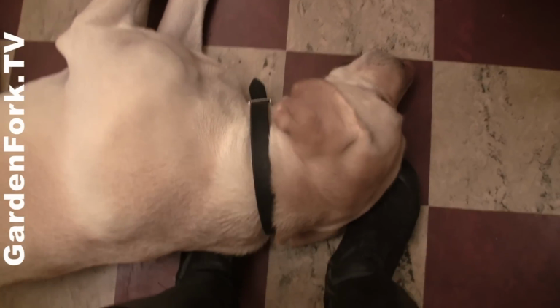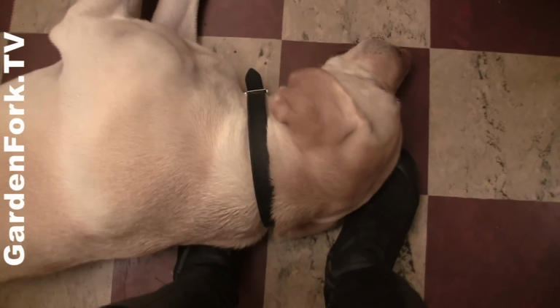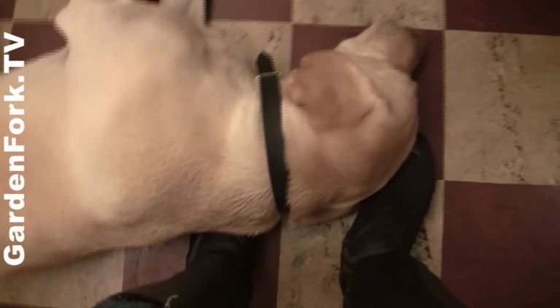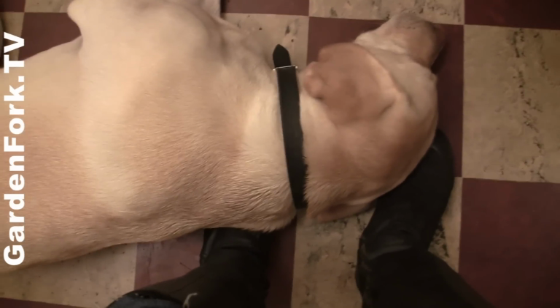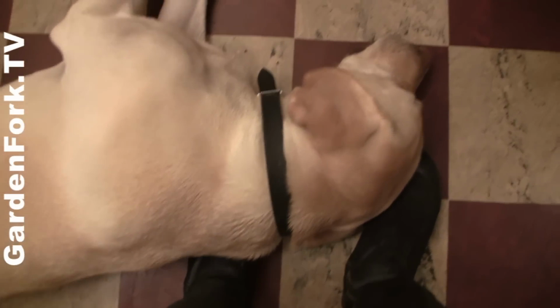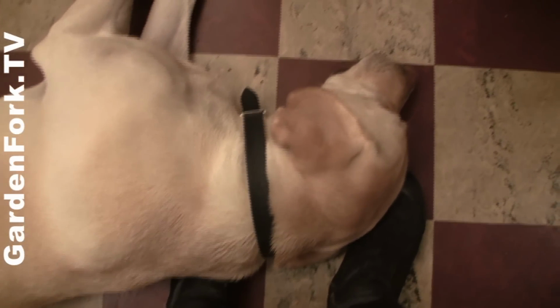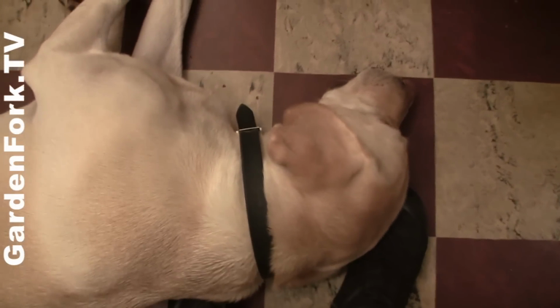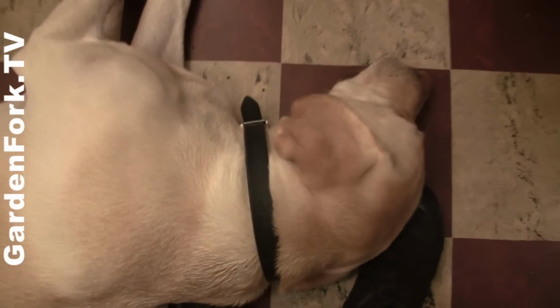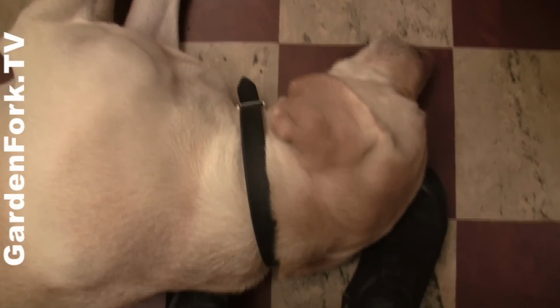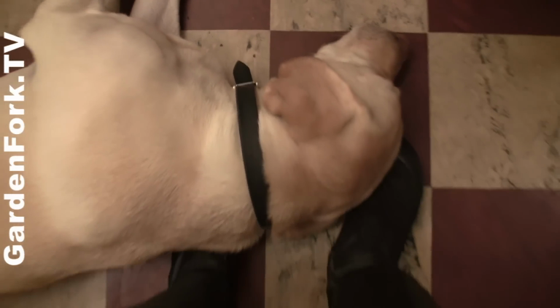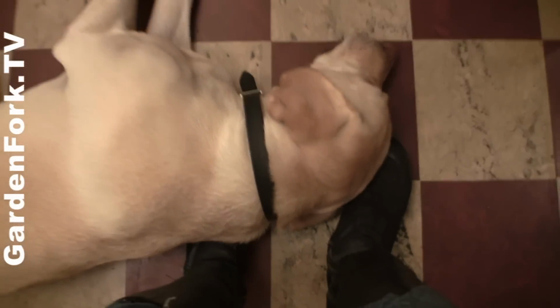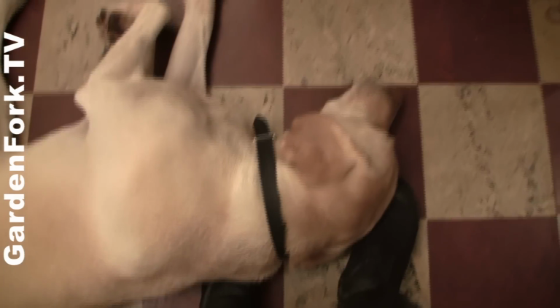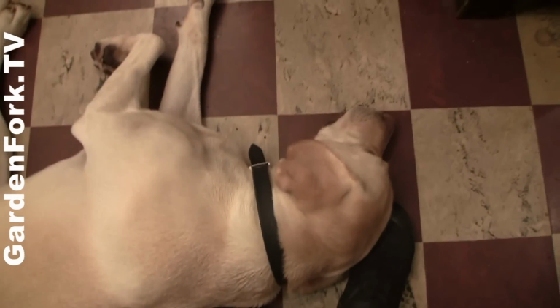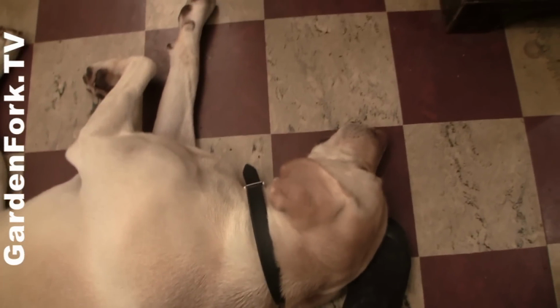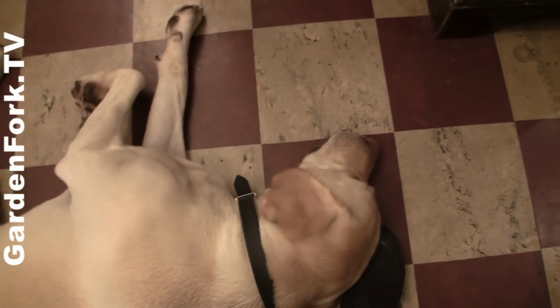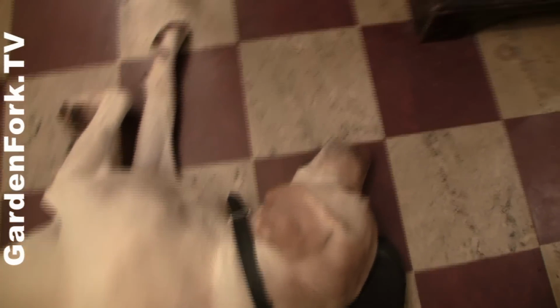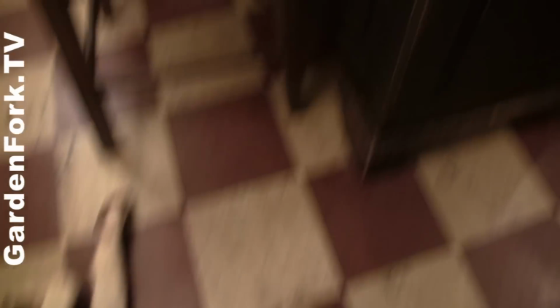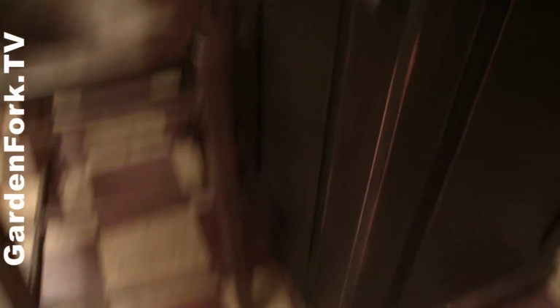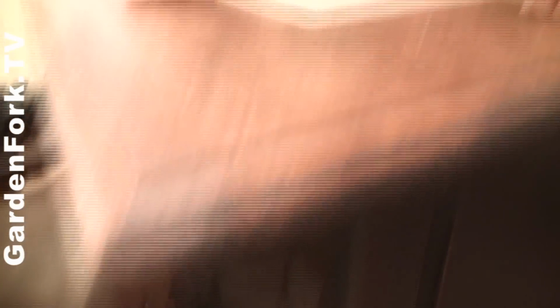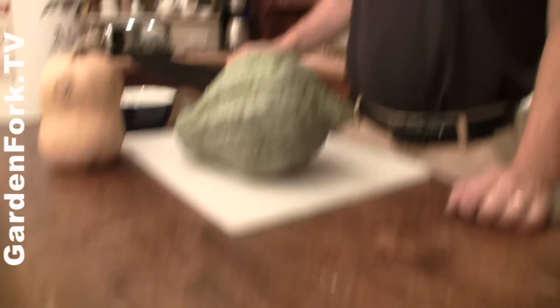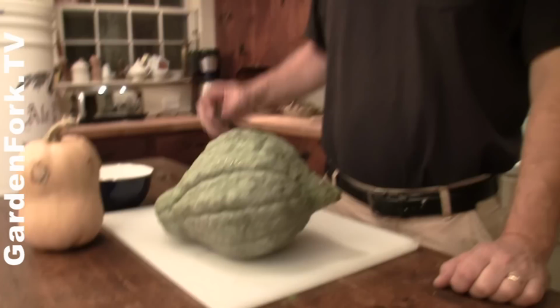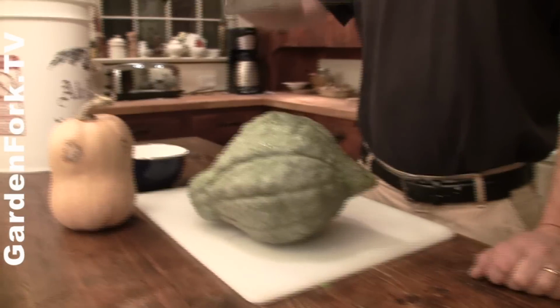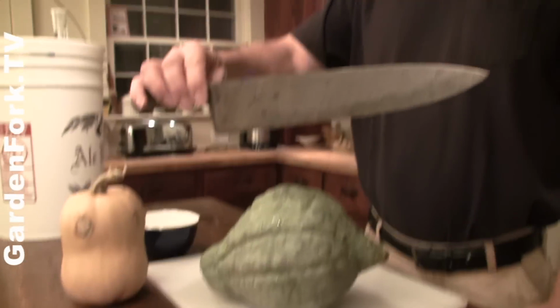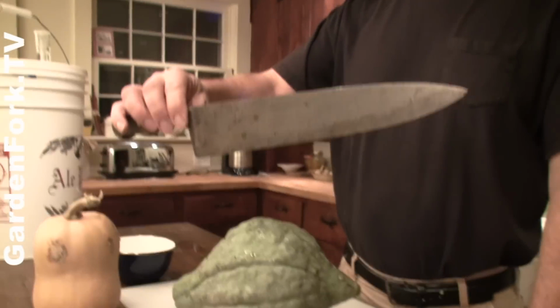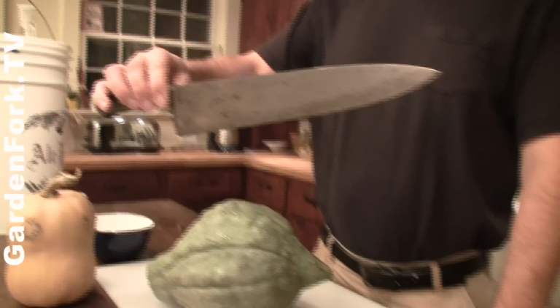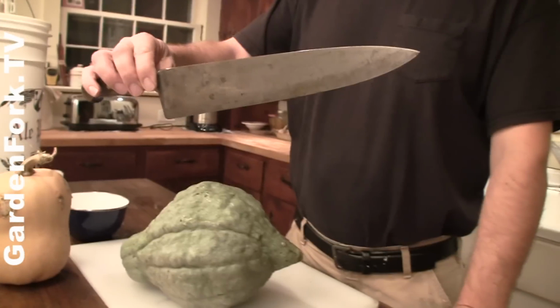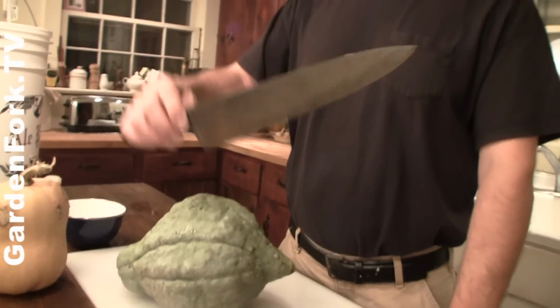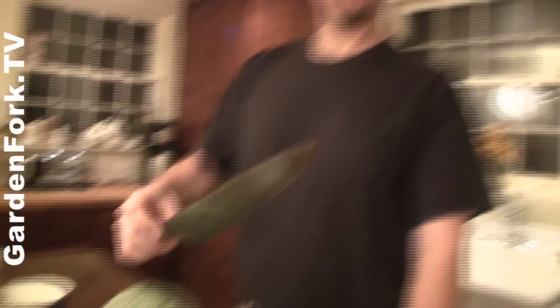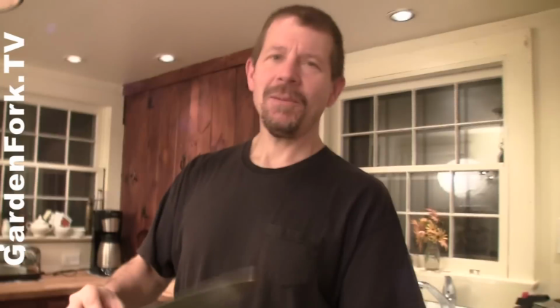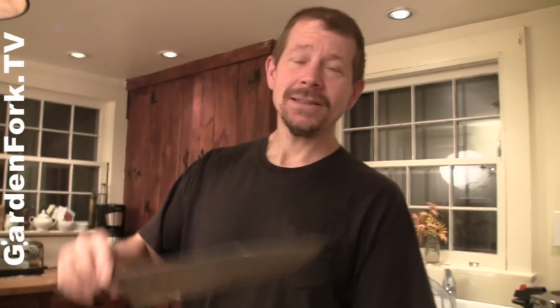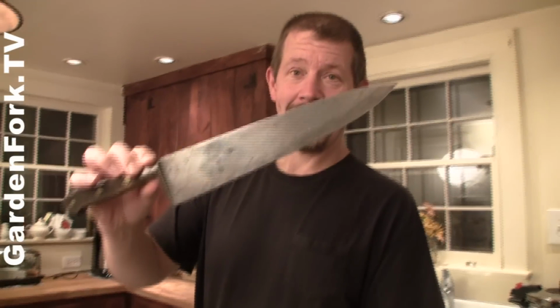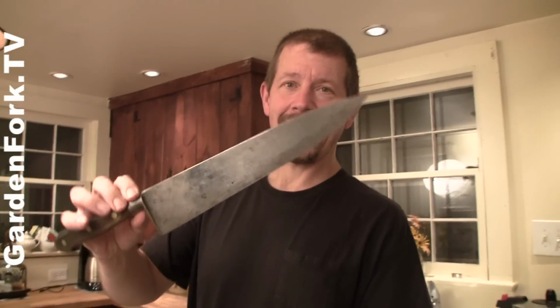The camera operator cannot move properly during the shoot because somebody's sleeping on my feet. All right — what's that? A big knife. Step one: get a big knife.